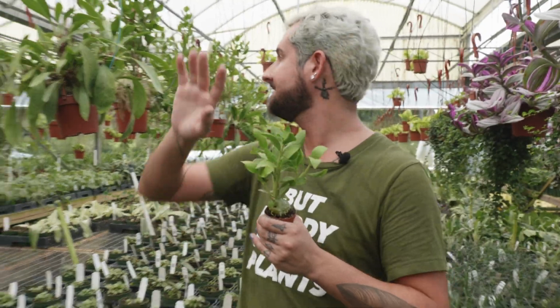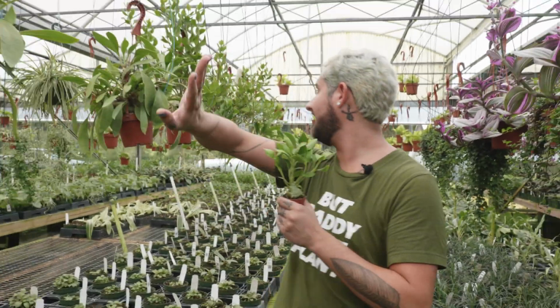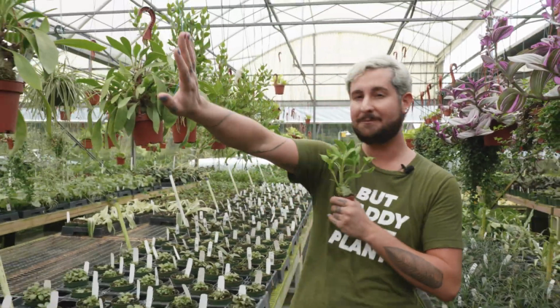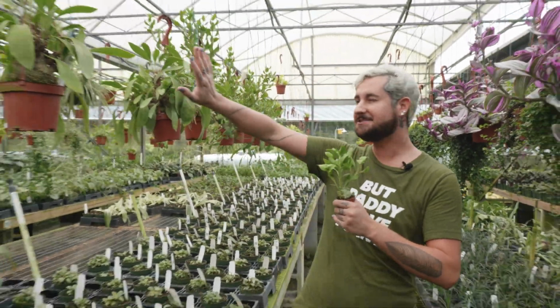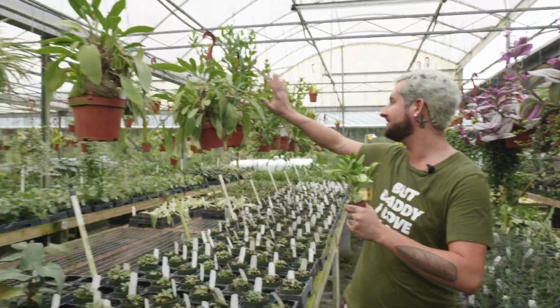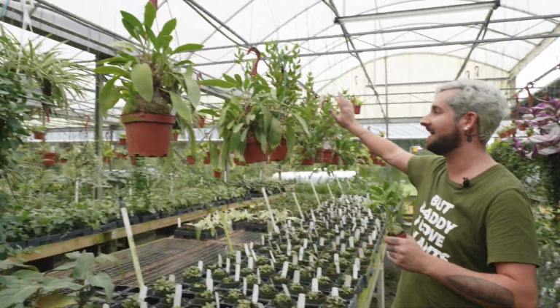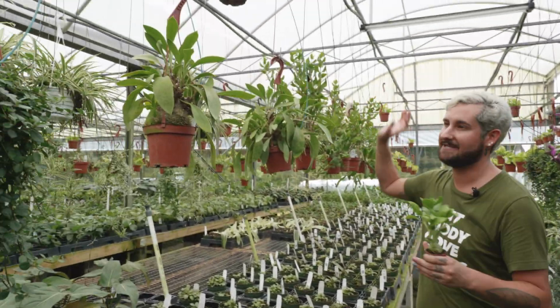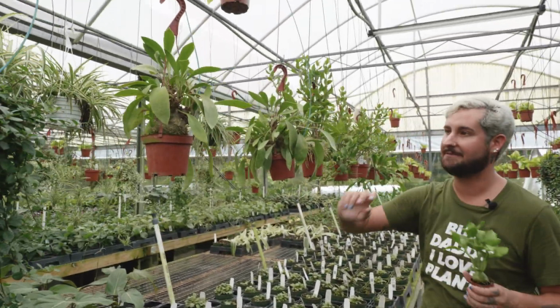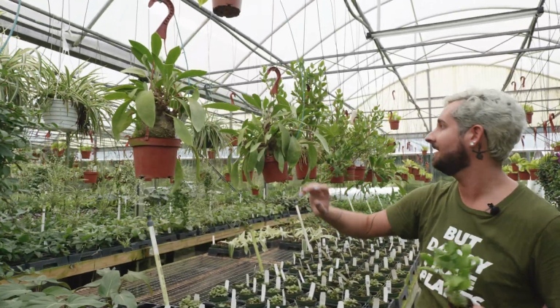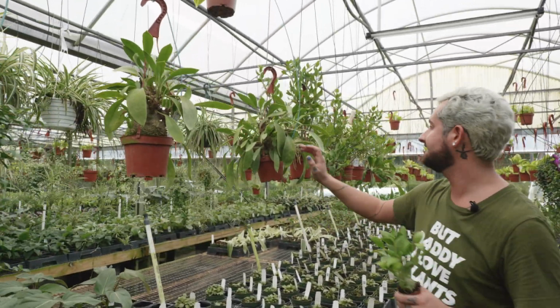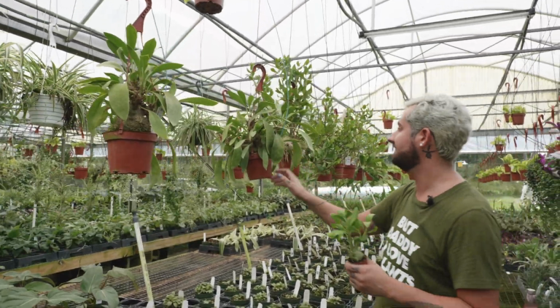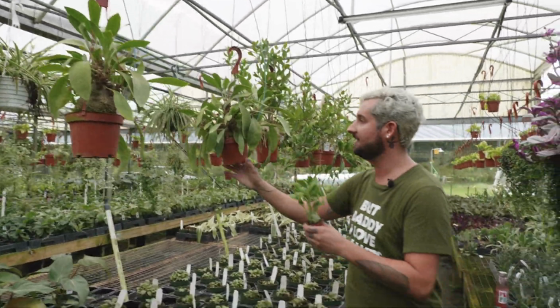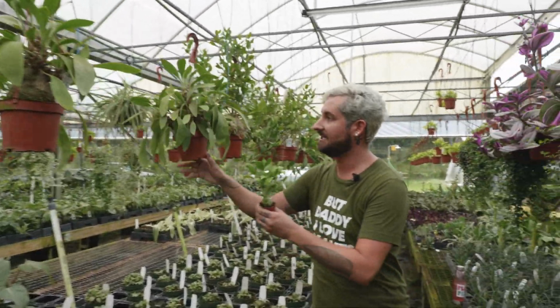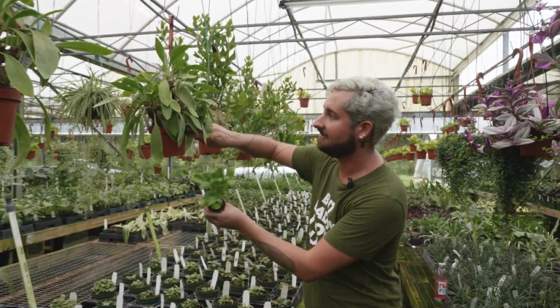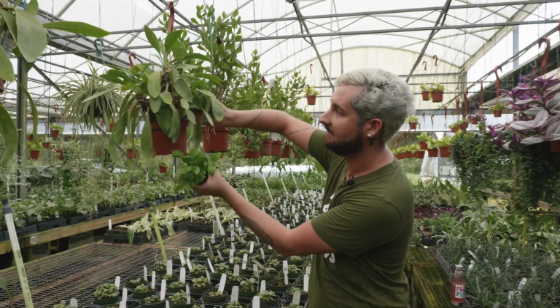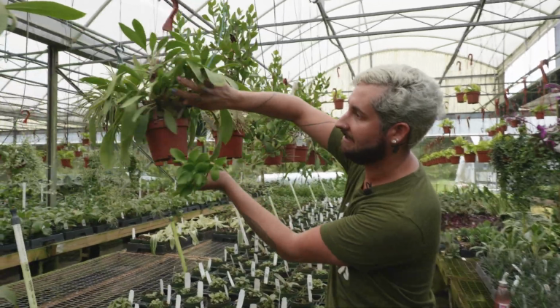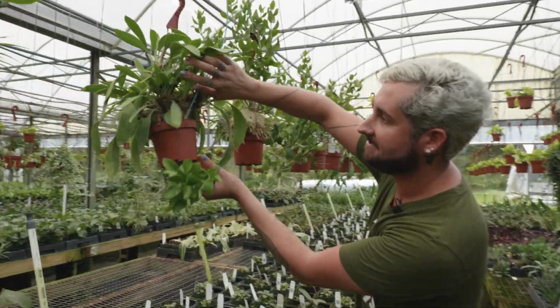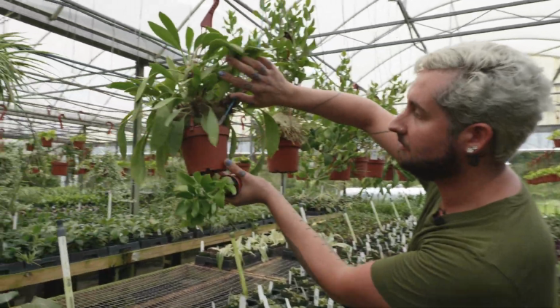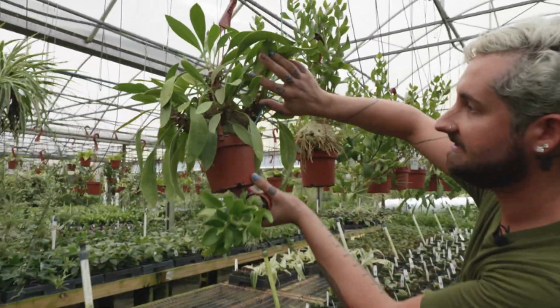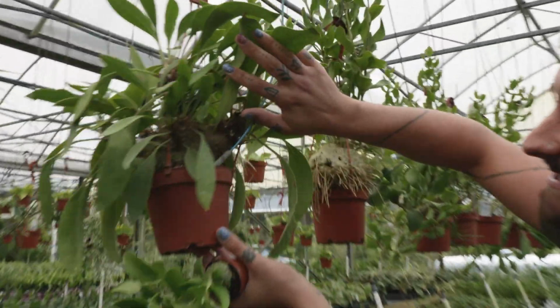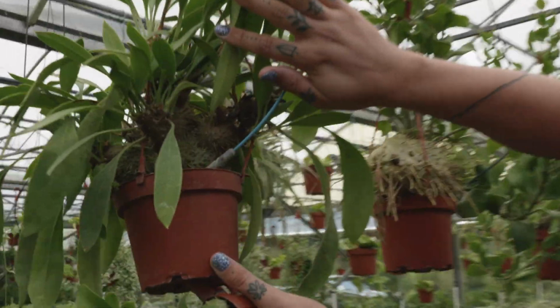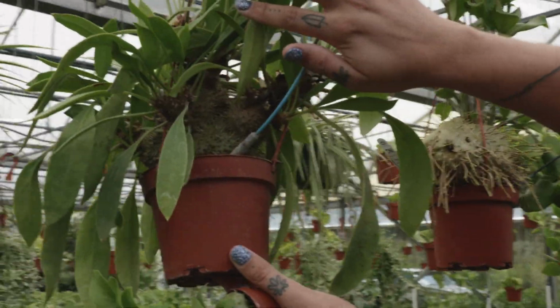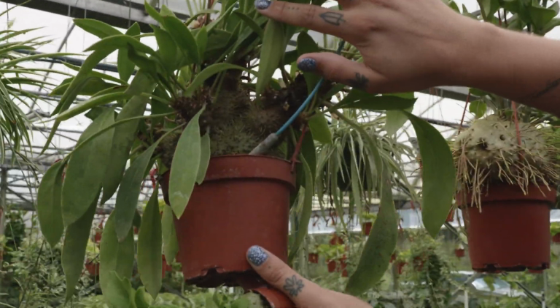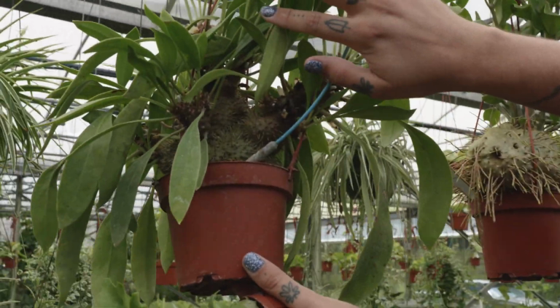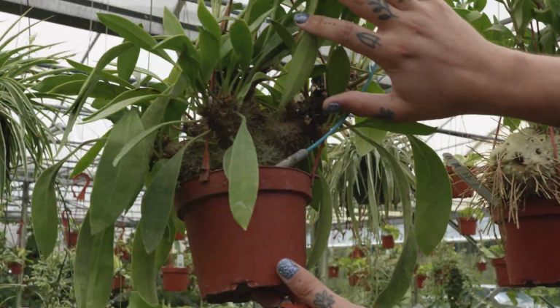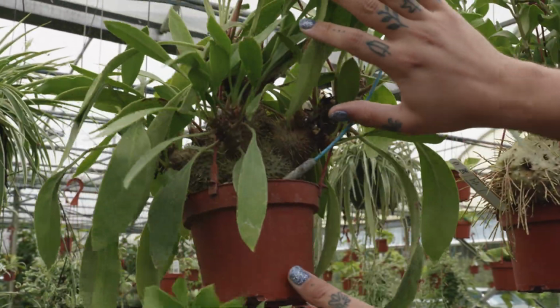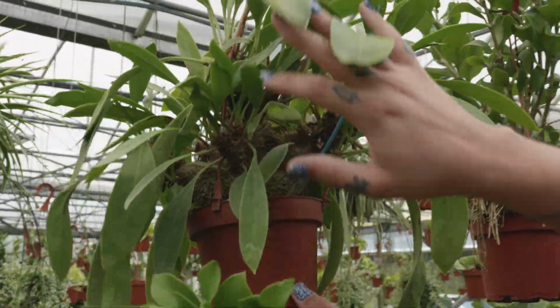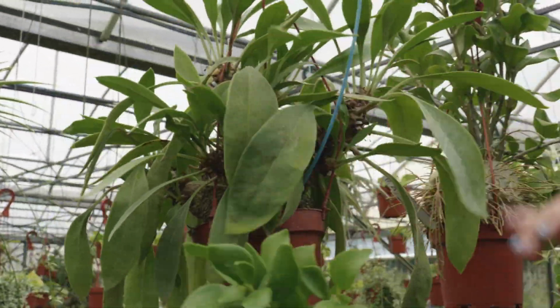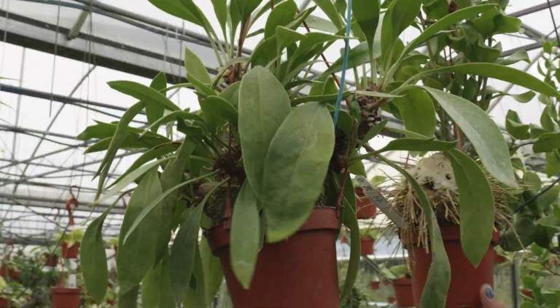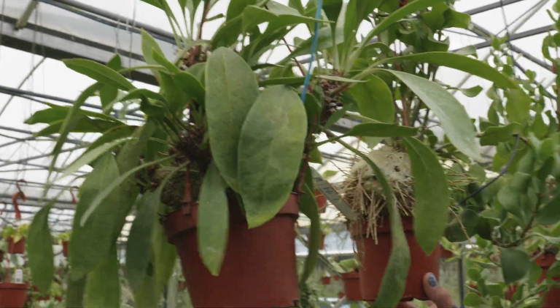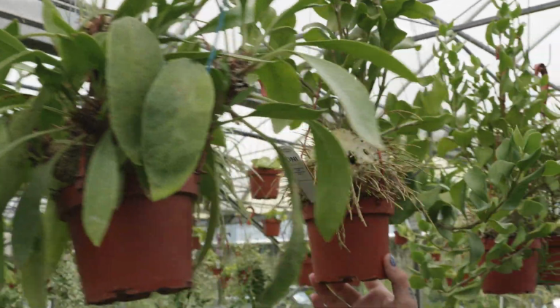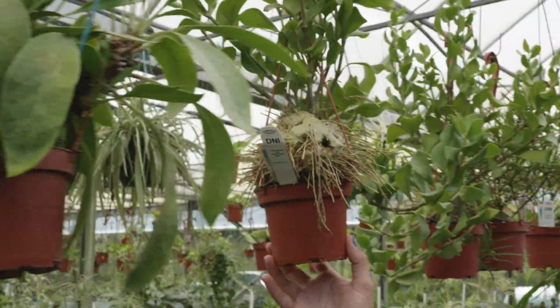I have a bunch of mature ant plants up here, and just look at these things — they're so bizarre looking.